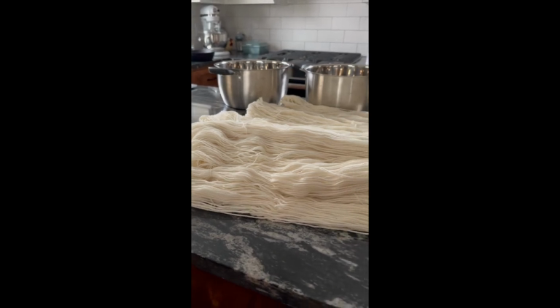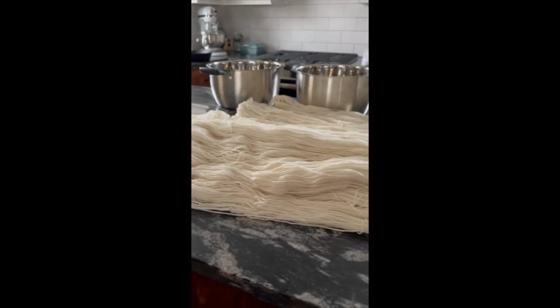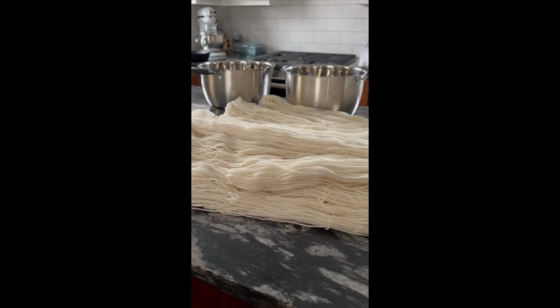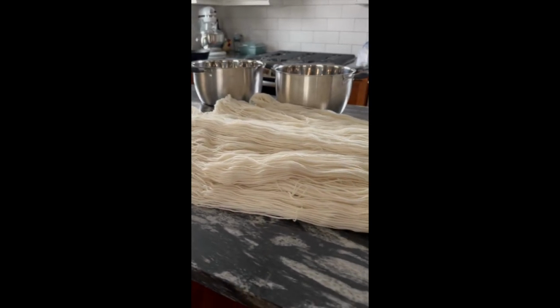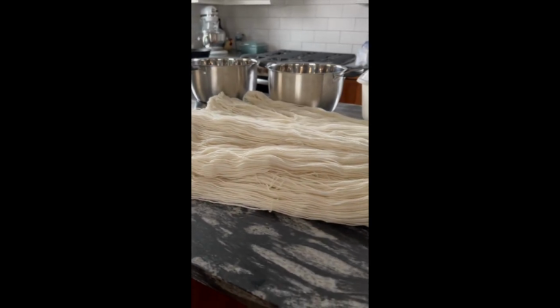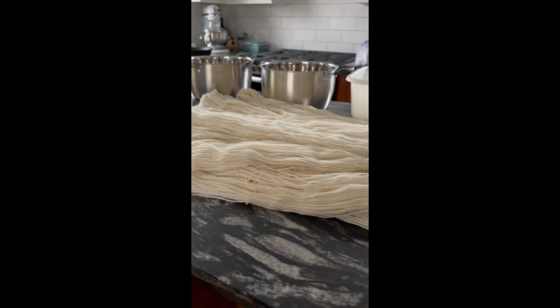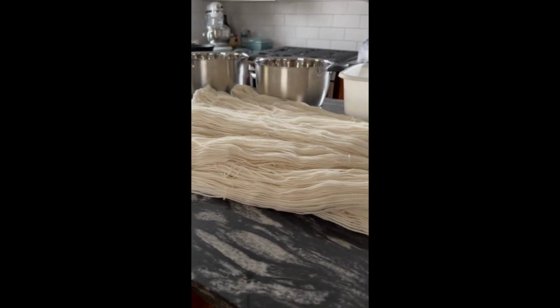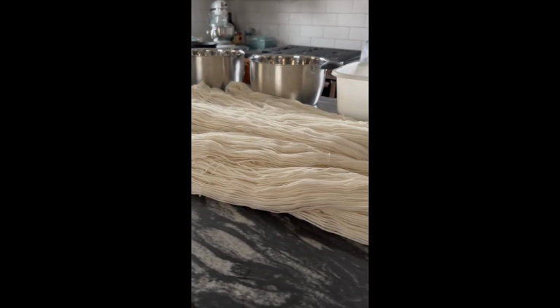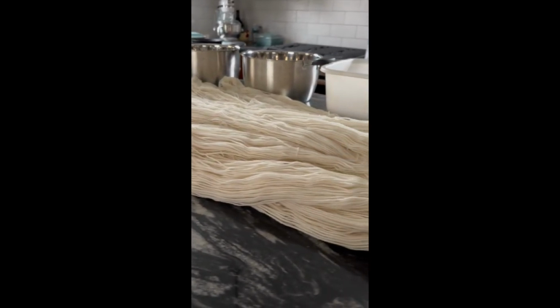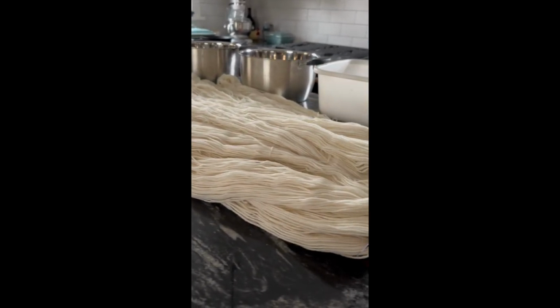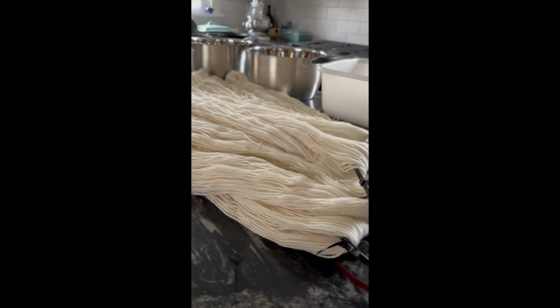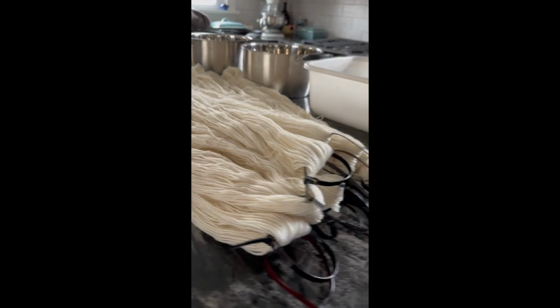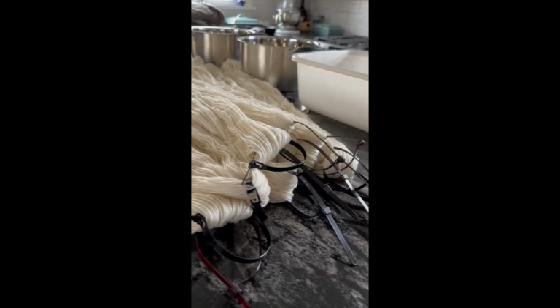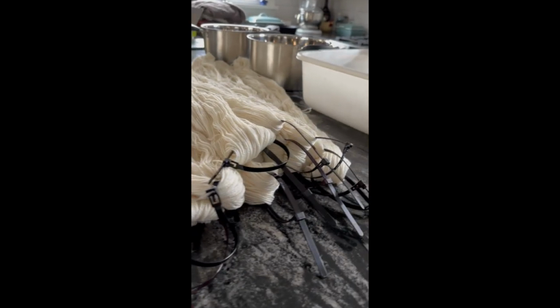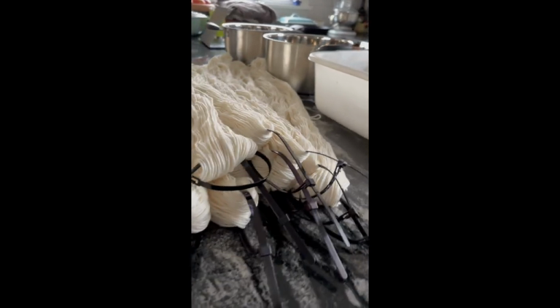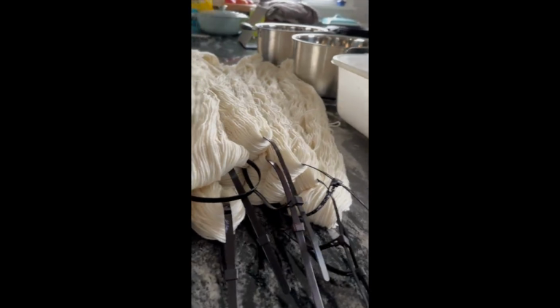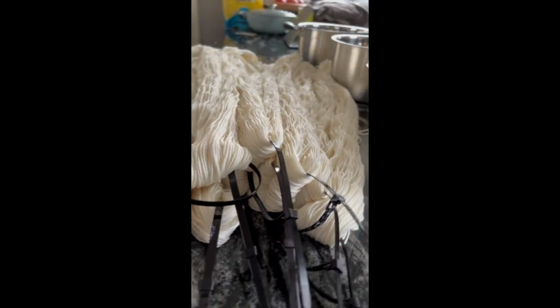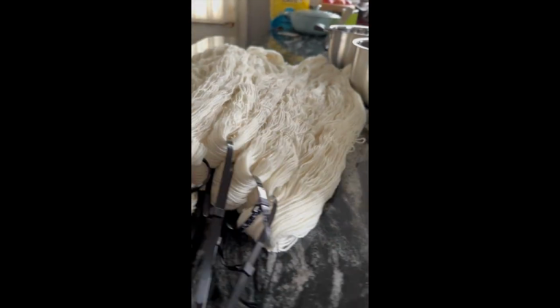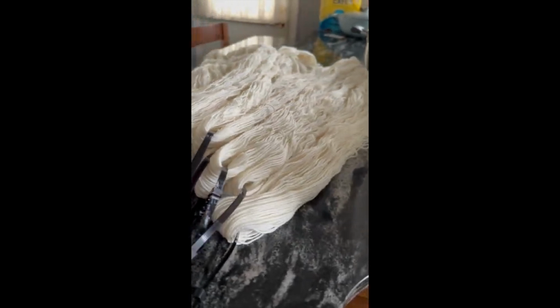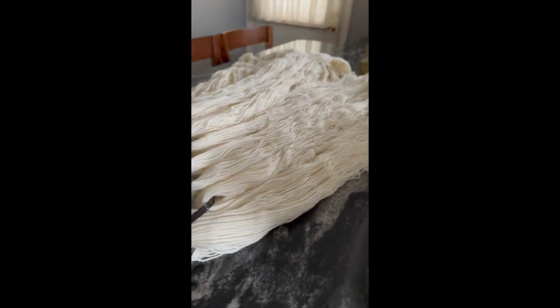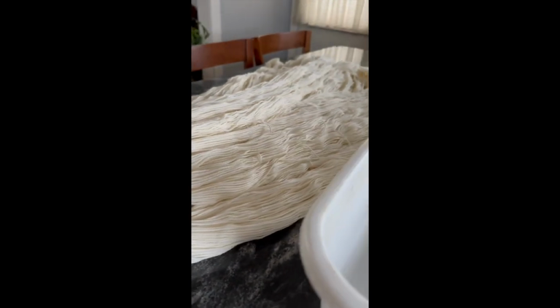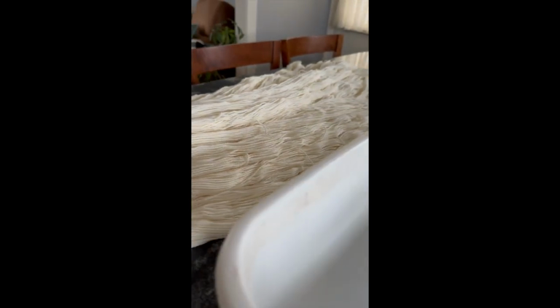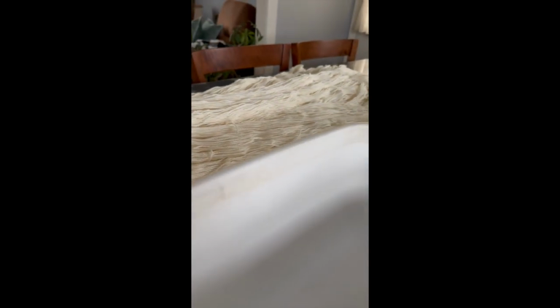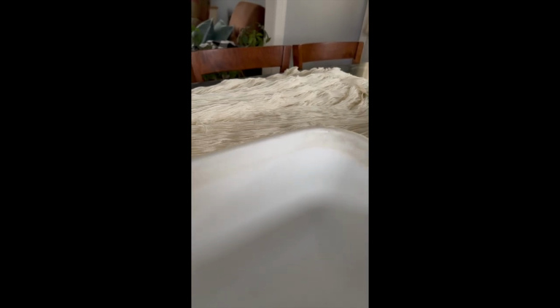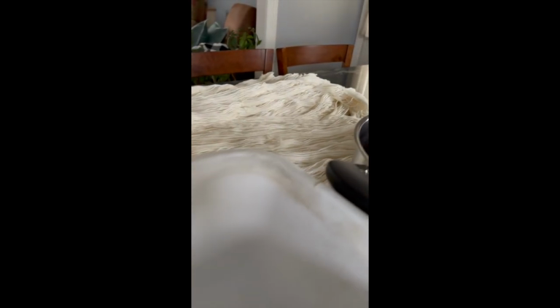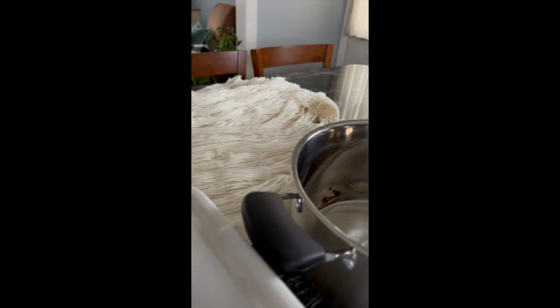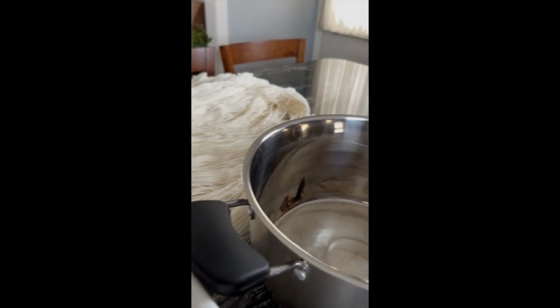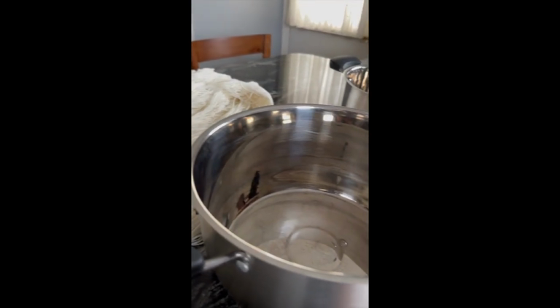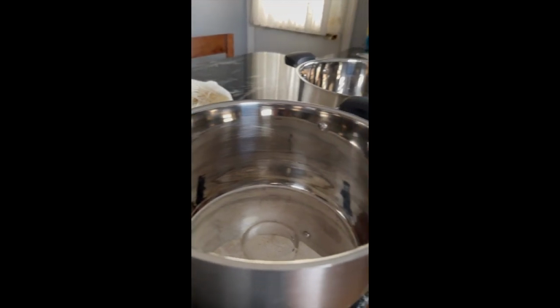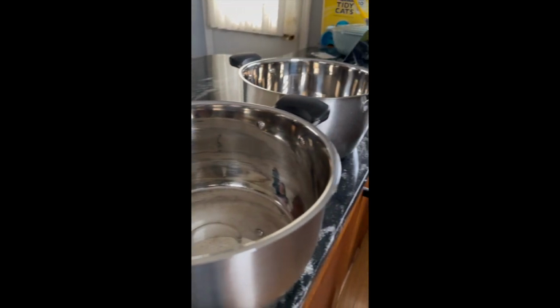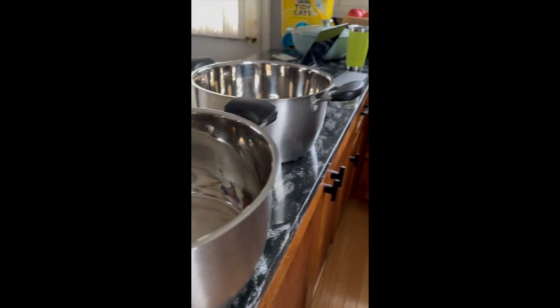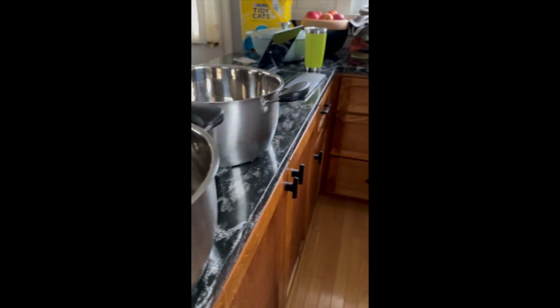Hi everyone, Linda from Barn Yarn here, and today I am dyeing yarn for my temperature blanket. At this point I've gathered up all the equipment and supplies I'm going to need, and got them all organized and ready to use.